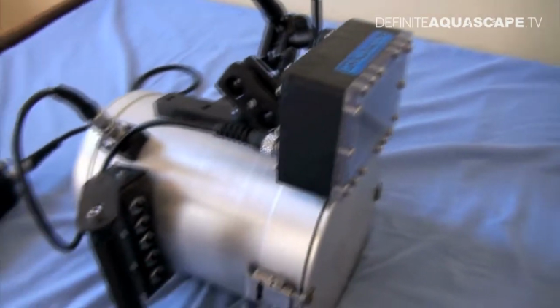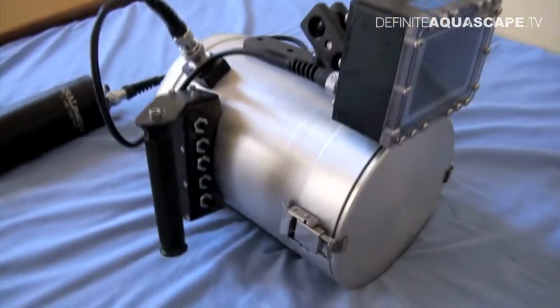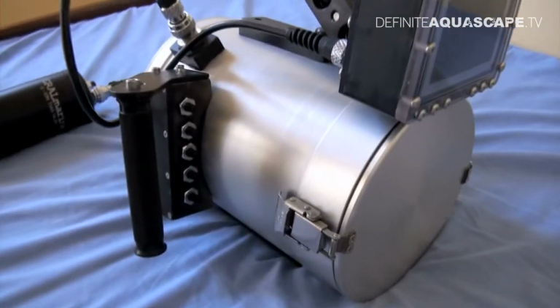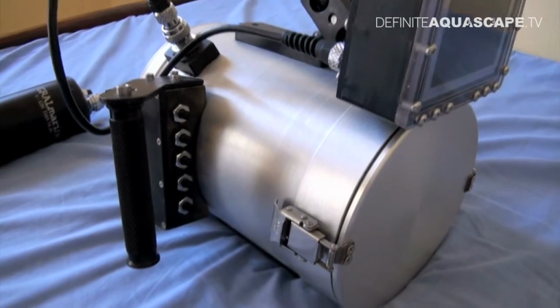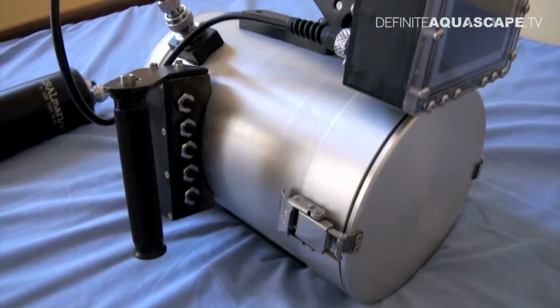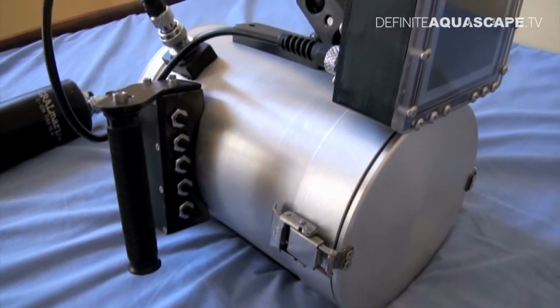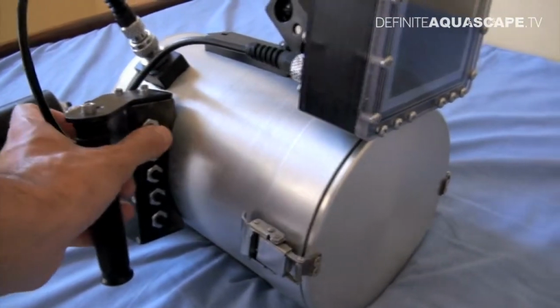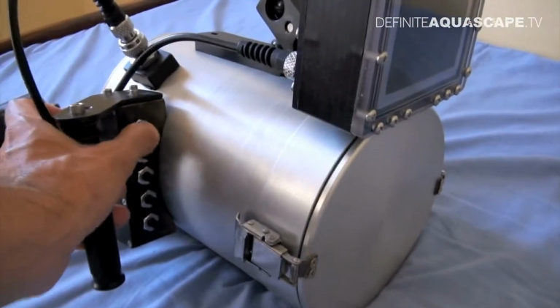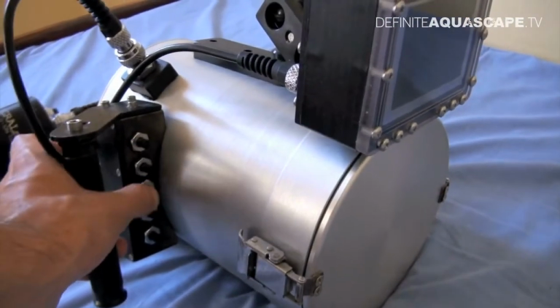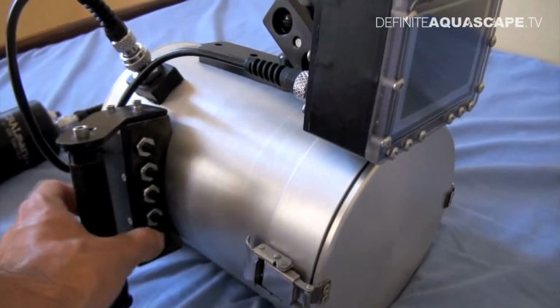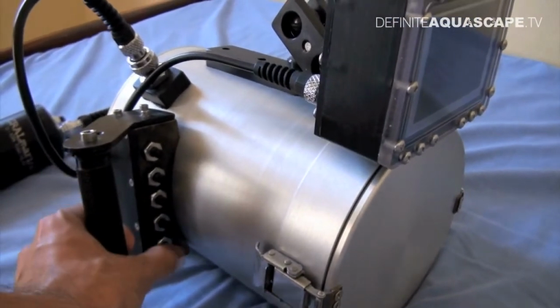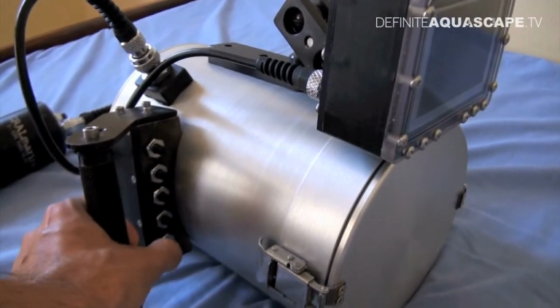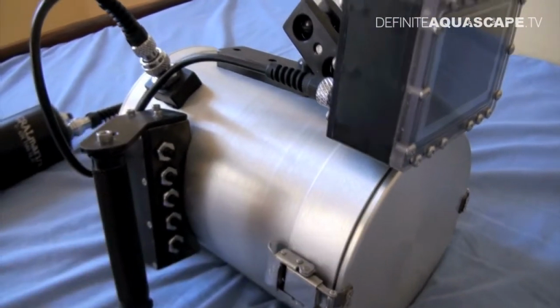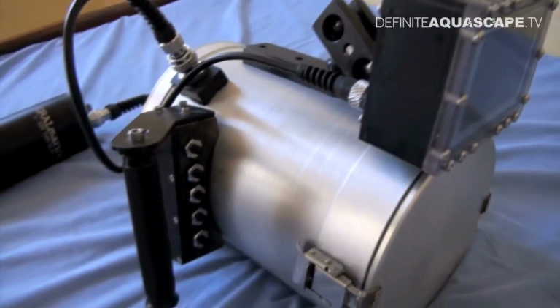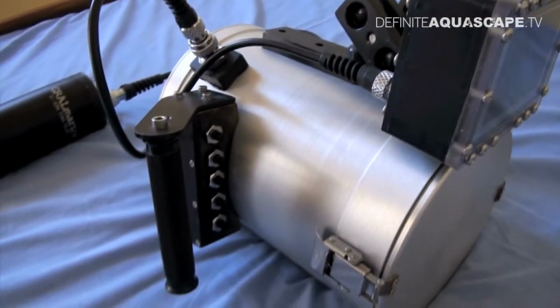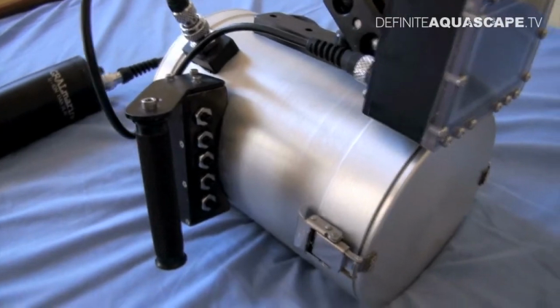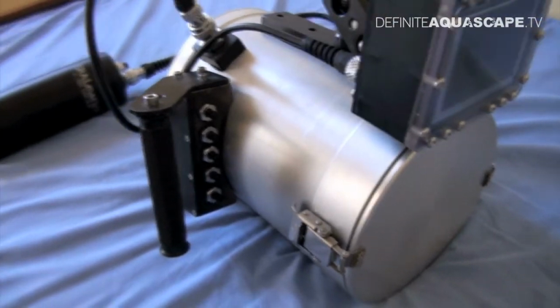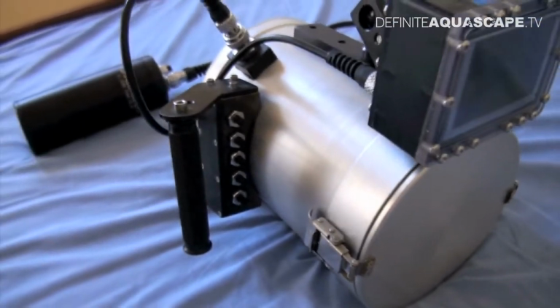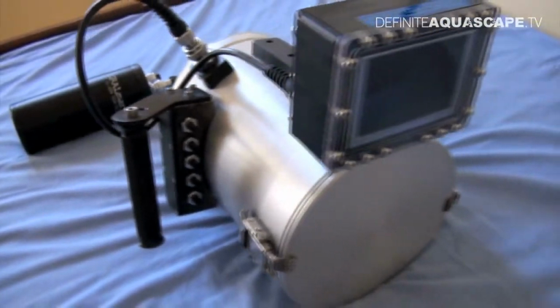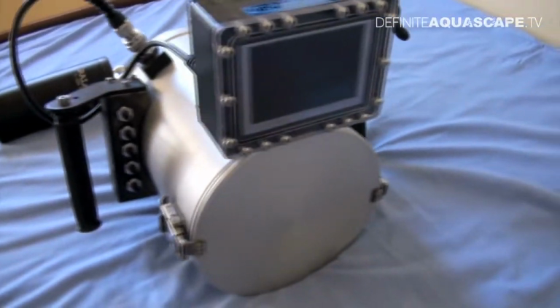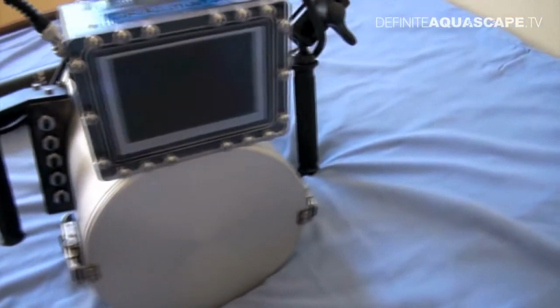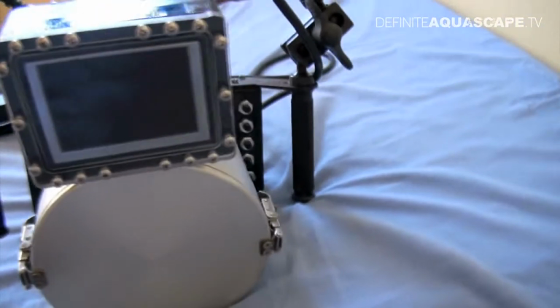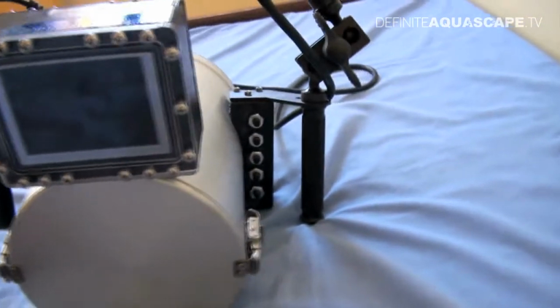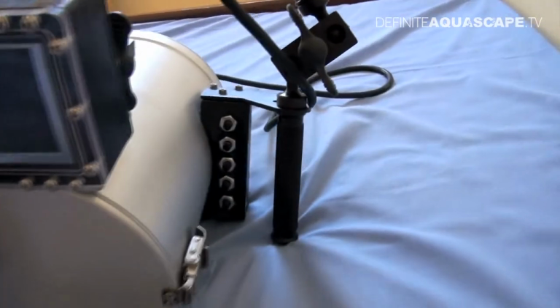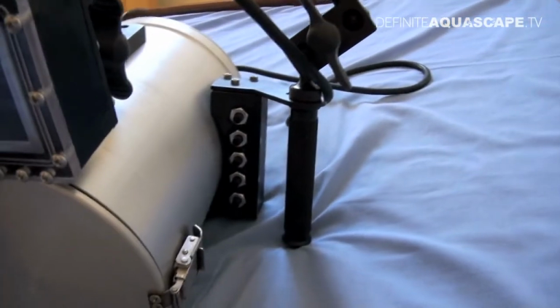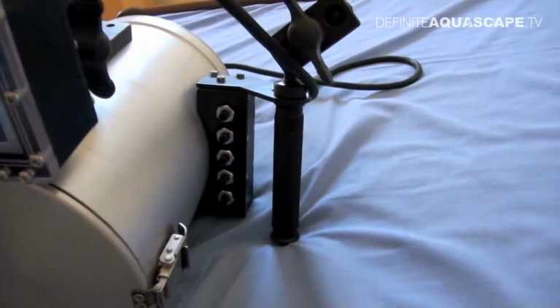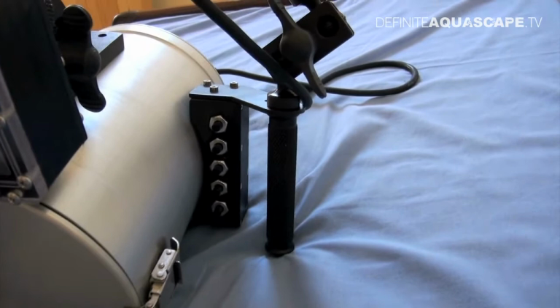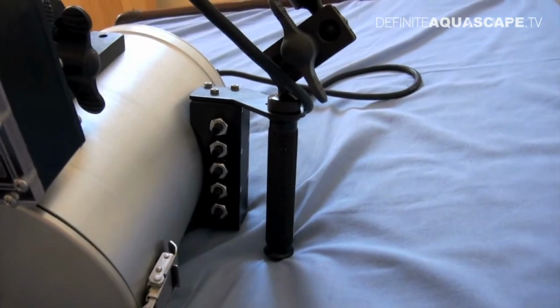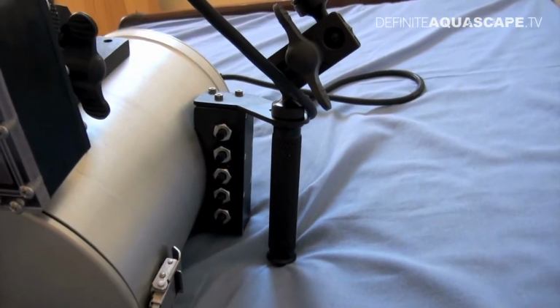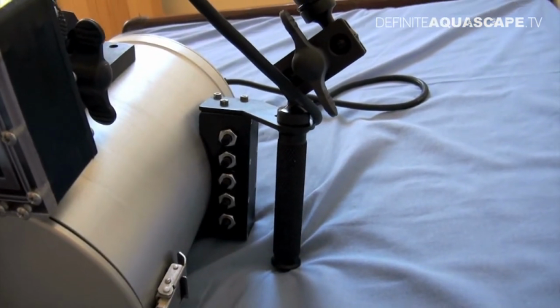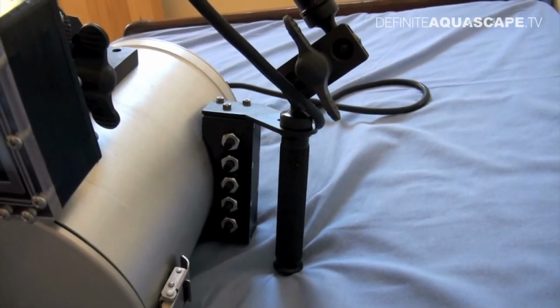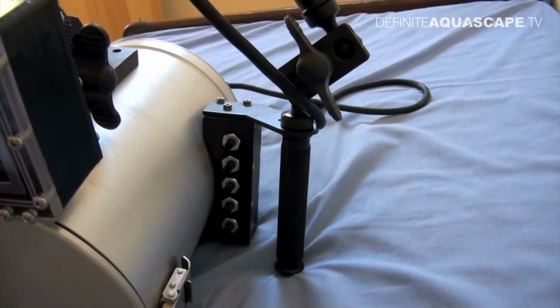Here are all the controls. Everything is controlled manually, which is really comfortable because you can use all the features of the camera underwater. Here is another set of buttons used for controlling the camera.